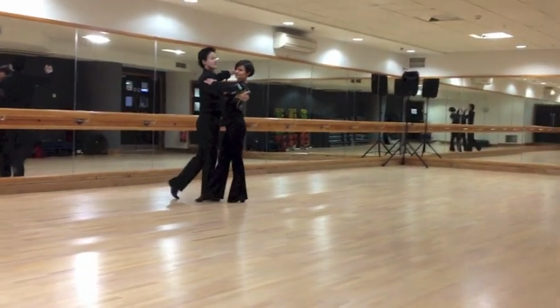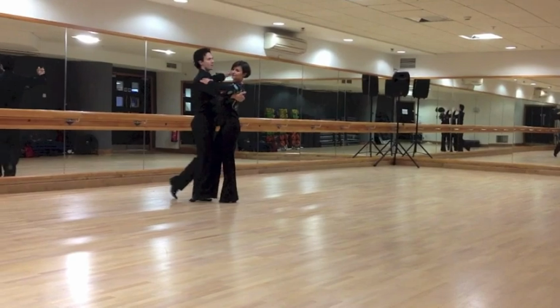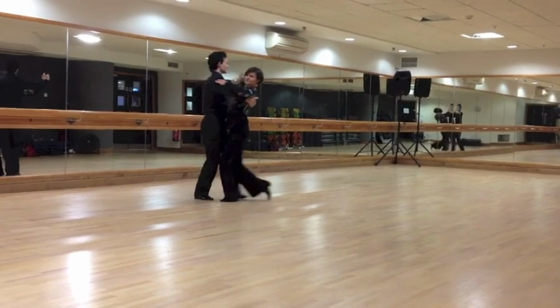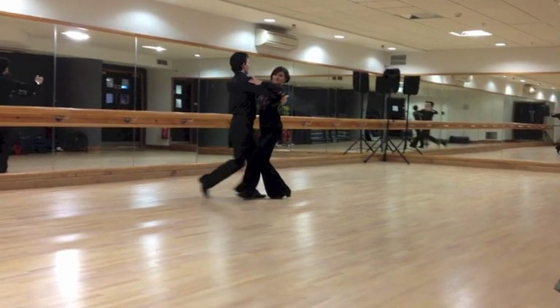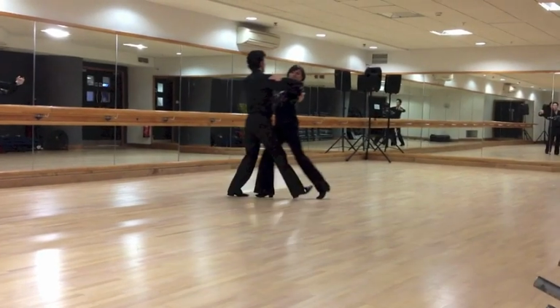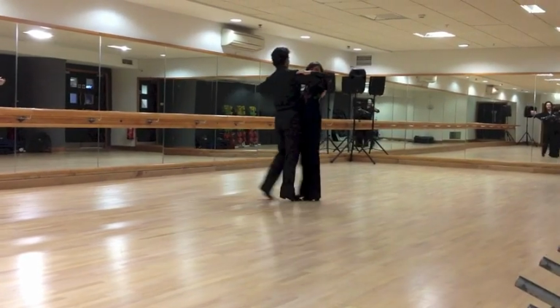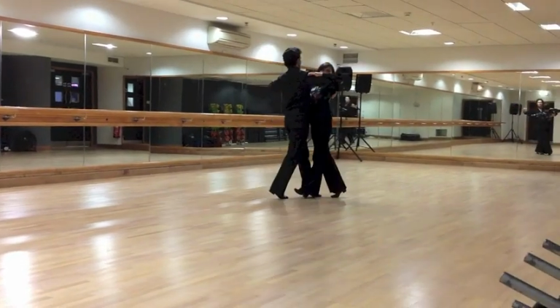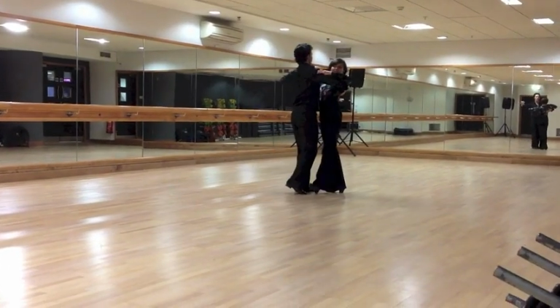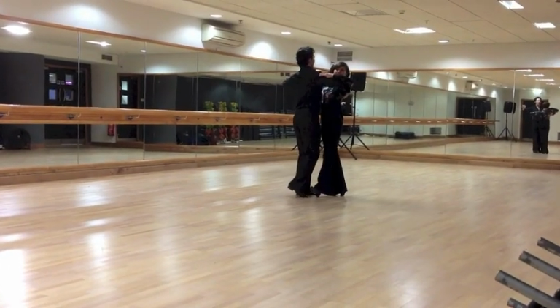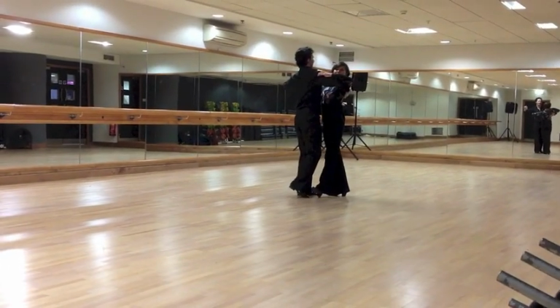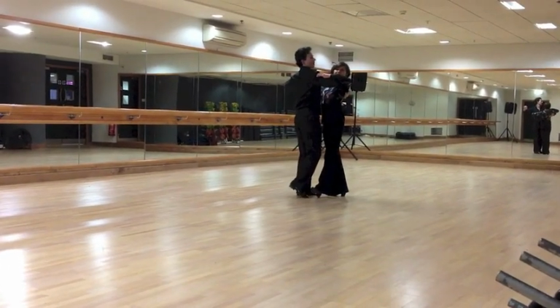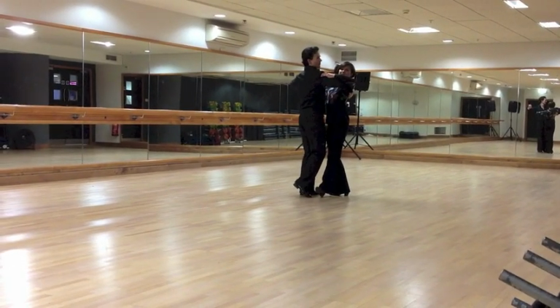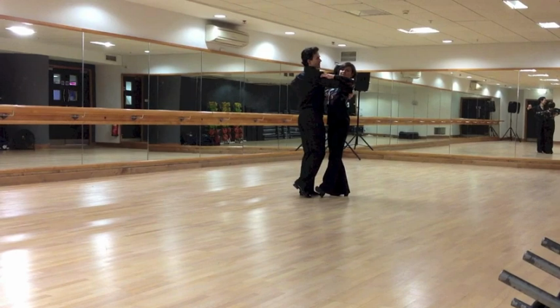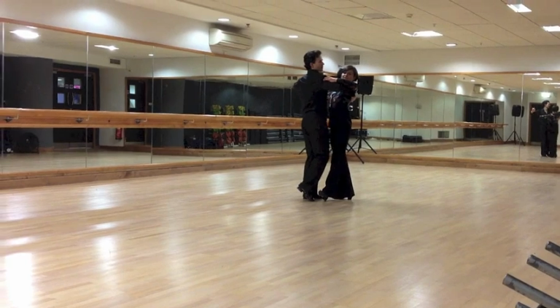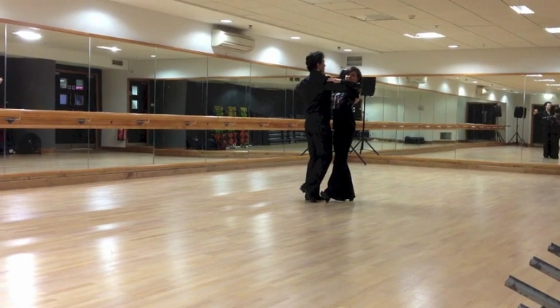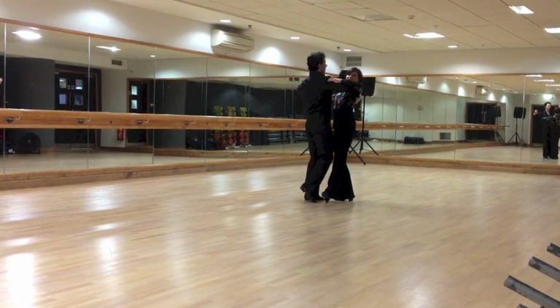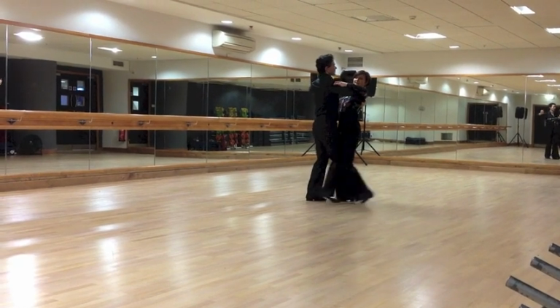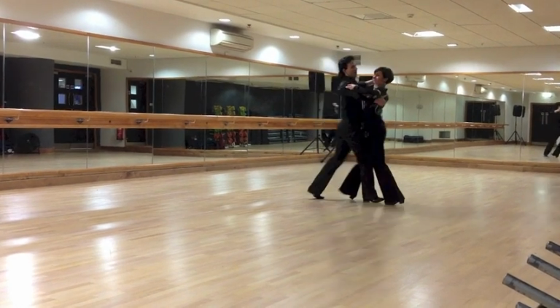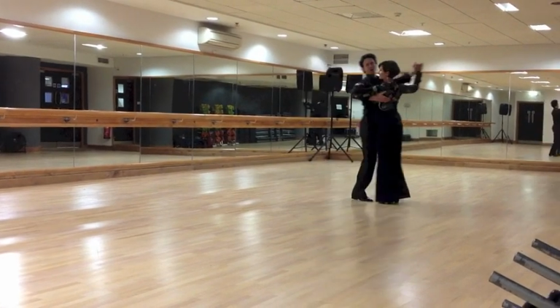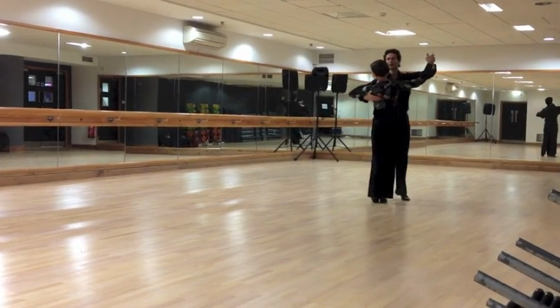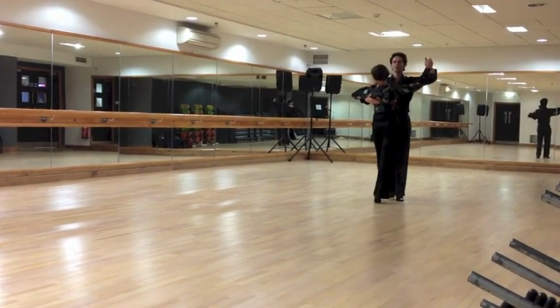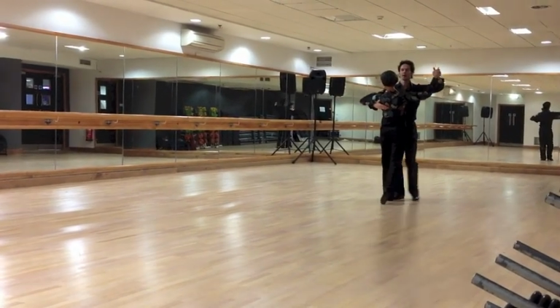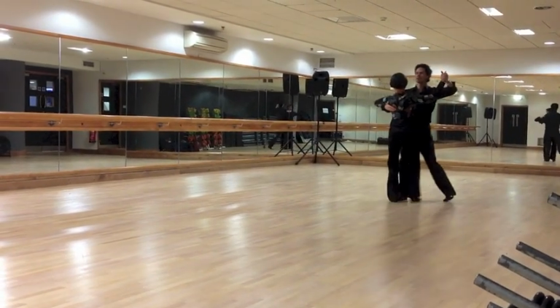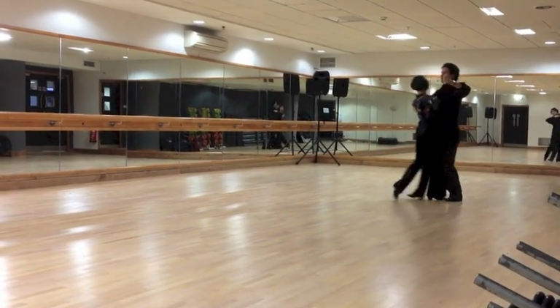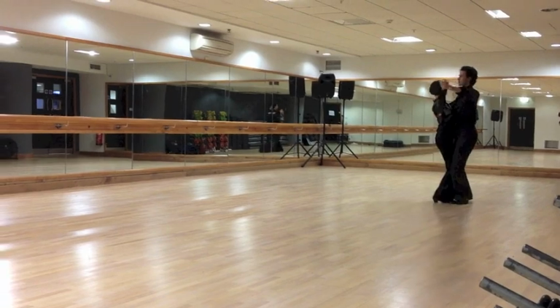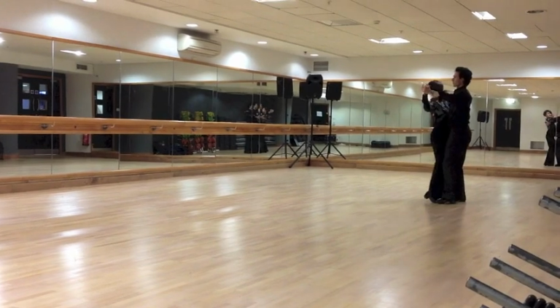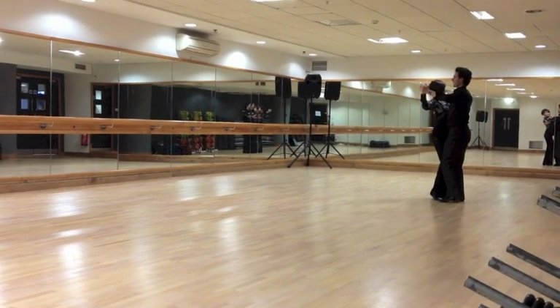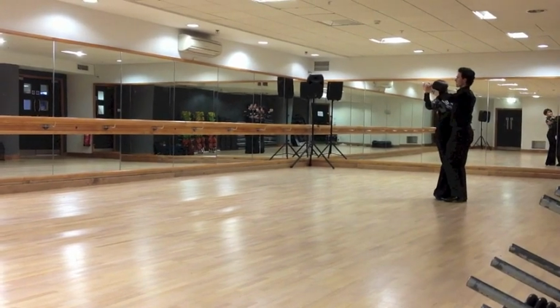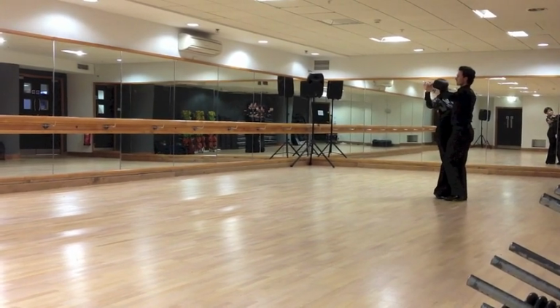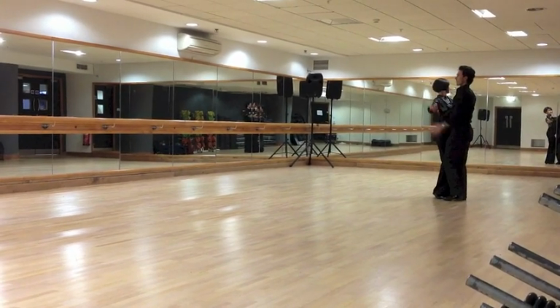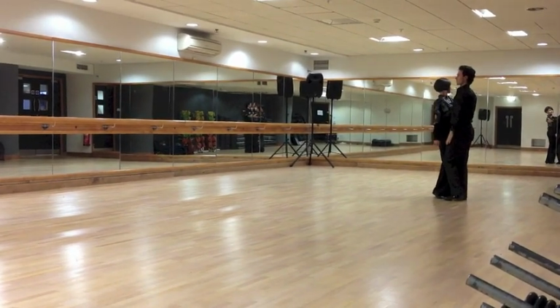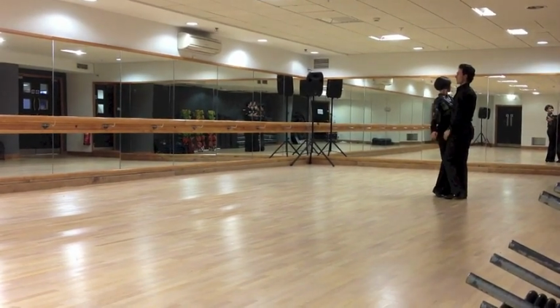Three steps — slow, quick, quick. Natural turn, ladies' heel turn, turn to the right — slow, quick, quick, and slow, slow, with a hesitation — not a fore ball from the left.